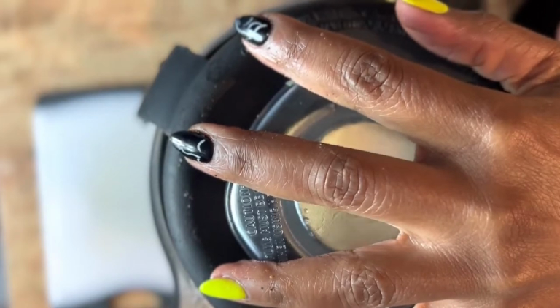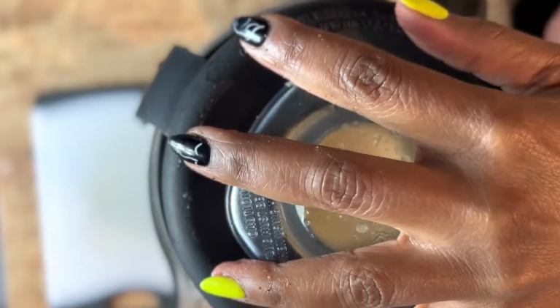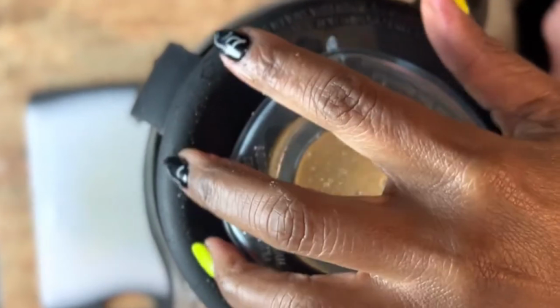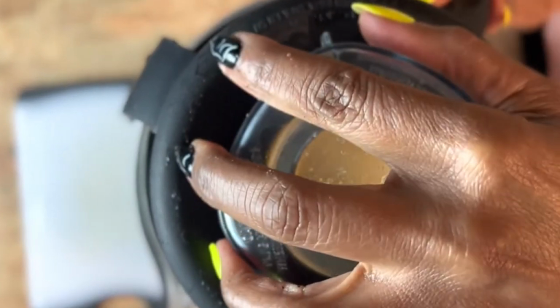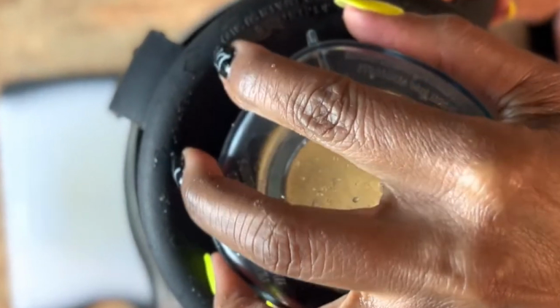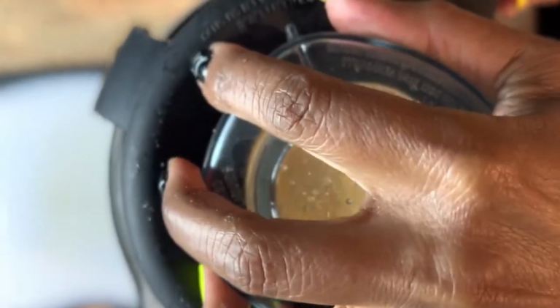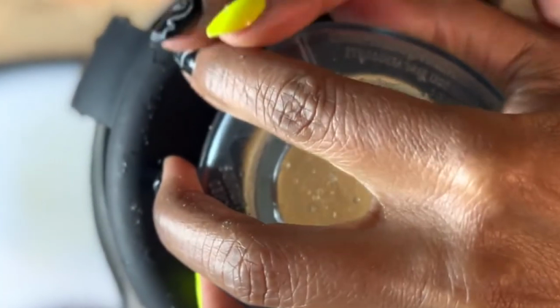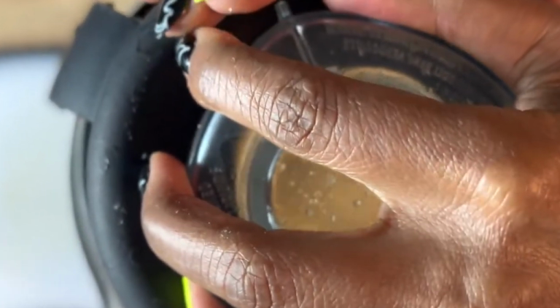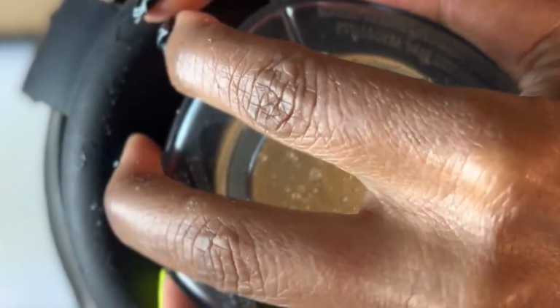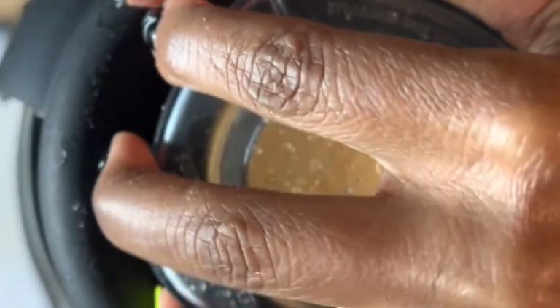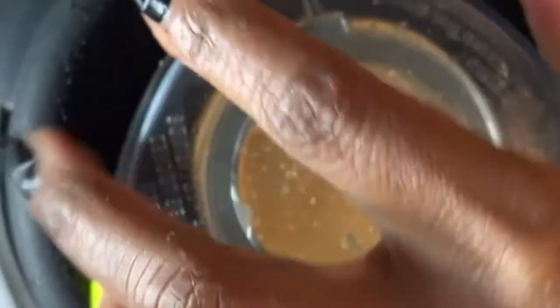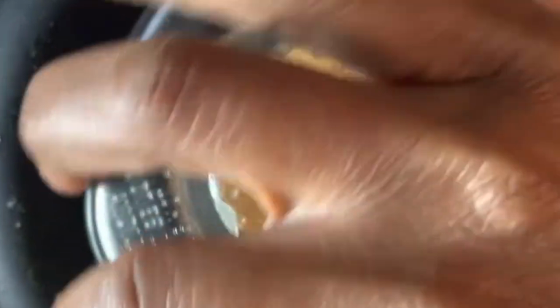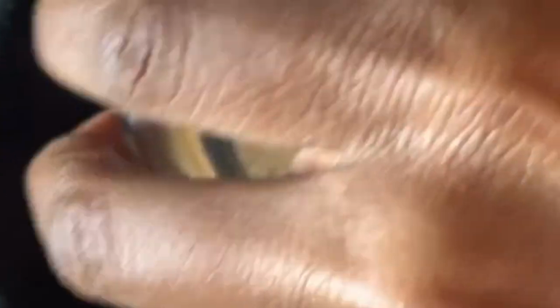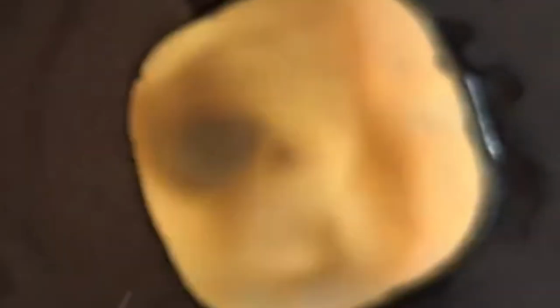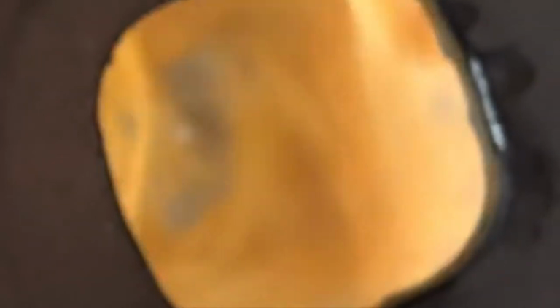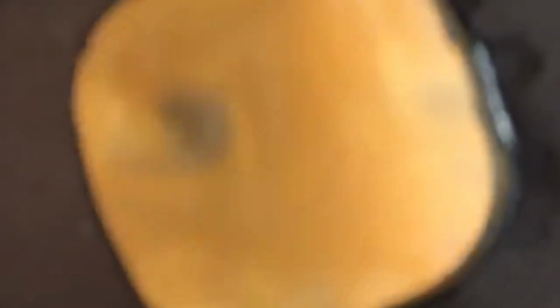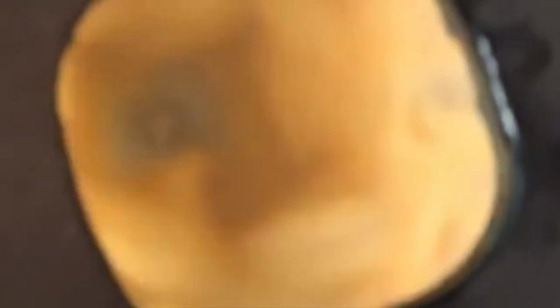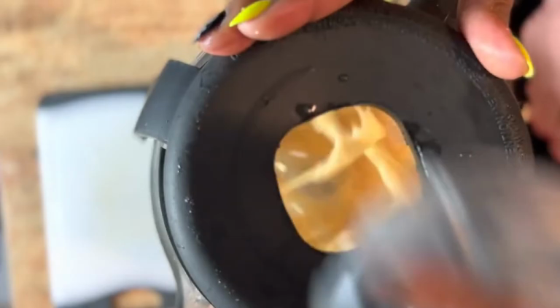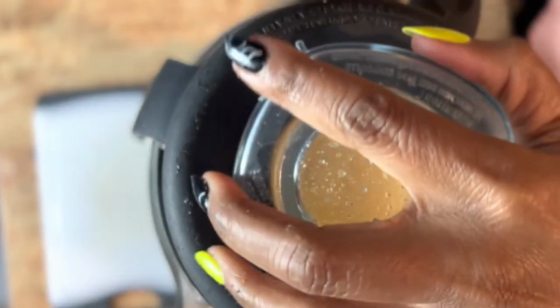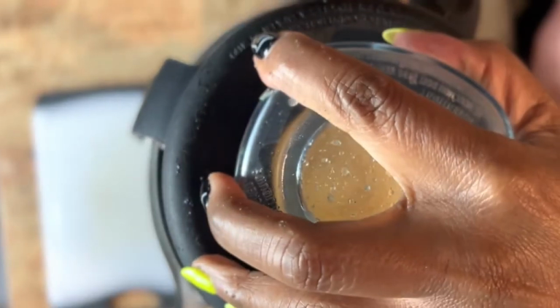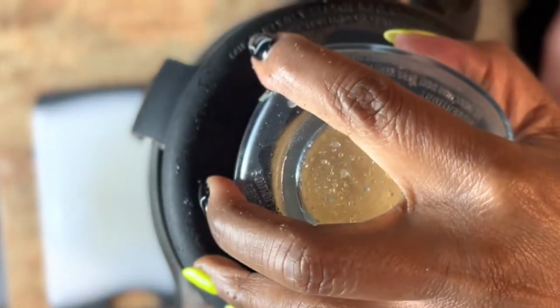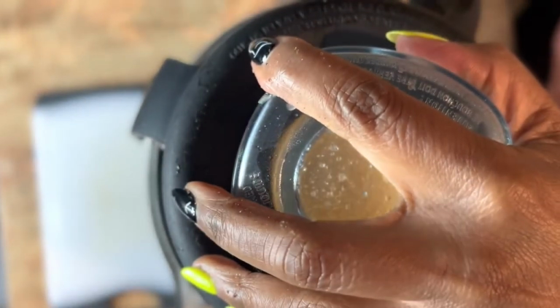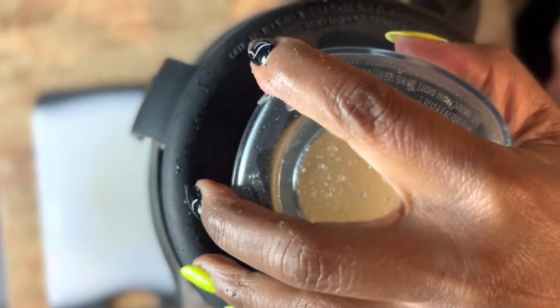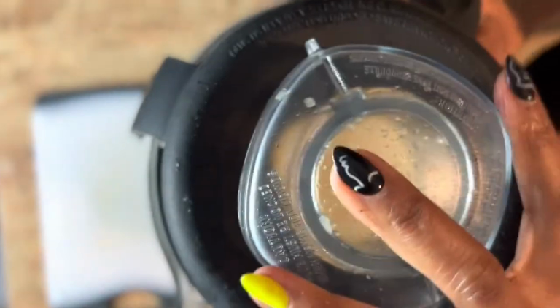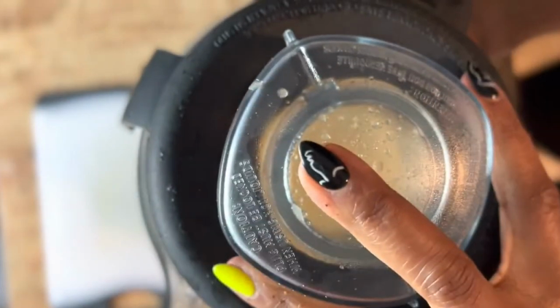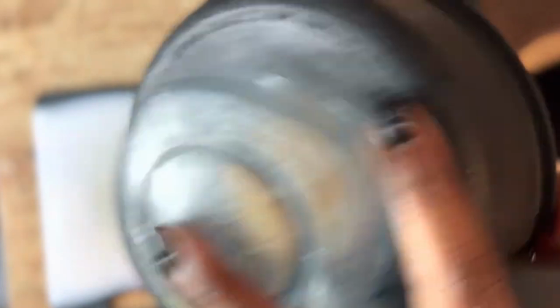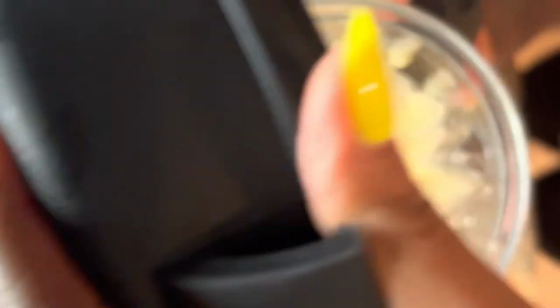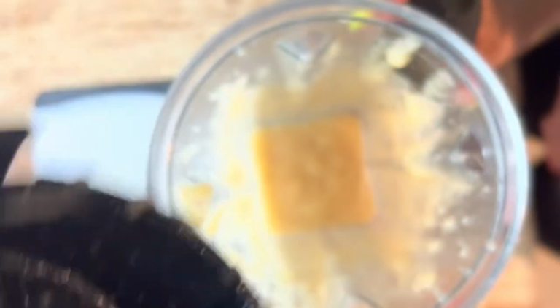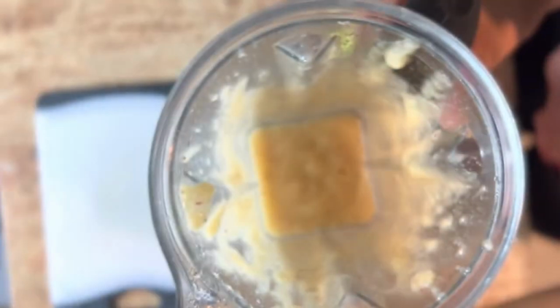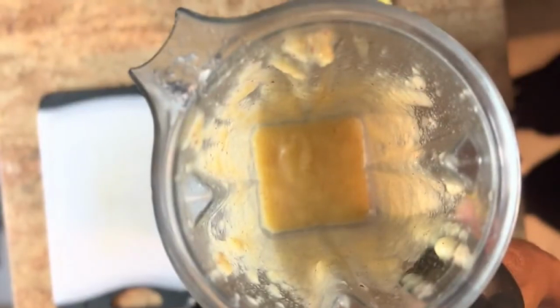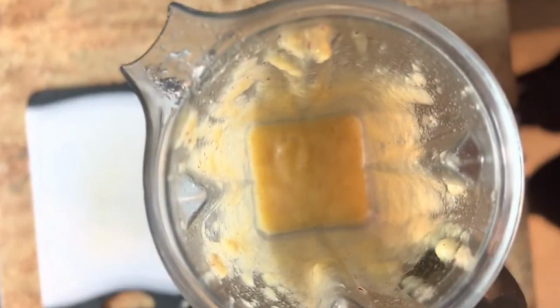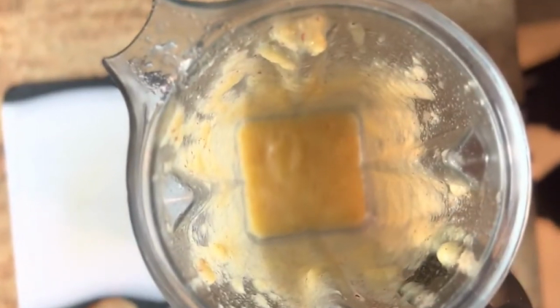And now we're just going to blend it on up. Let's take a look. Alrighty. And that's it for the applesauce. Easy breezy — it was super easy to make.